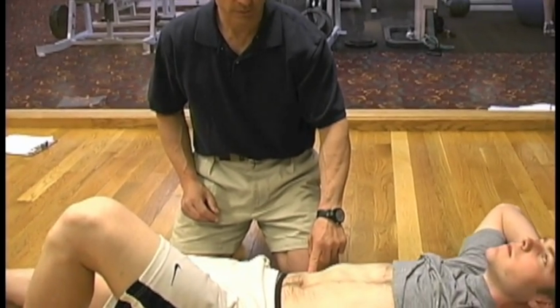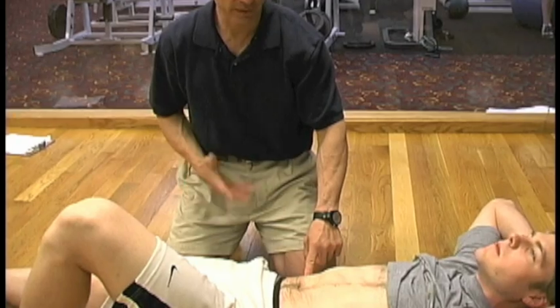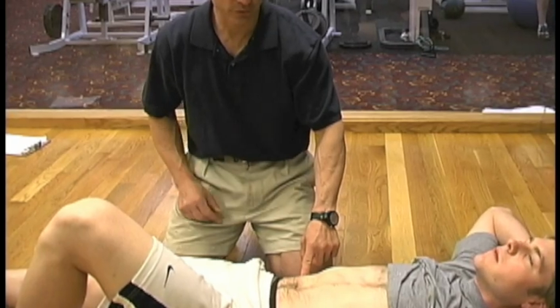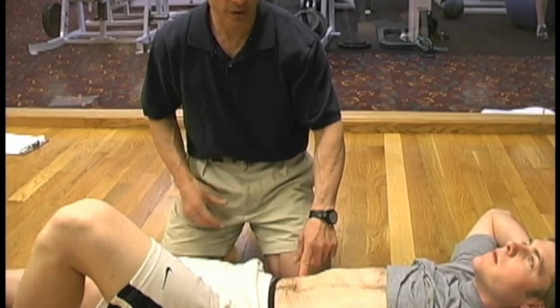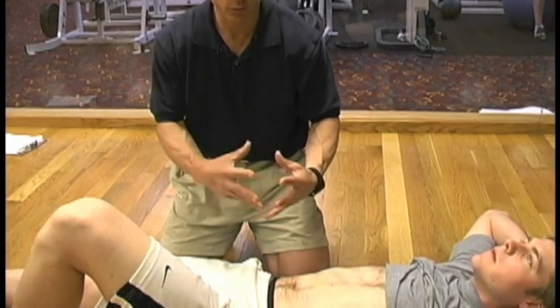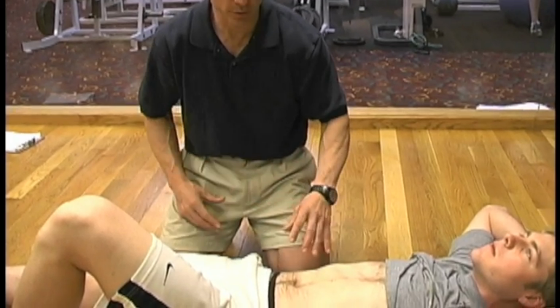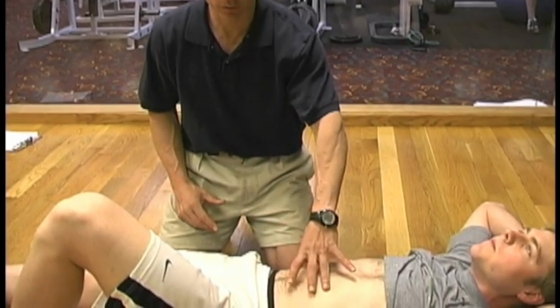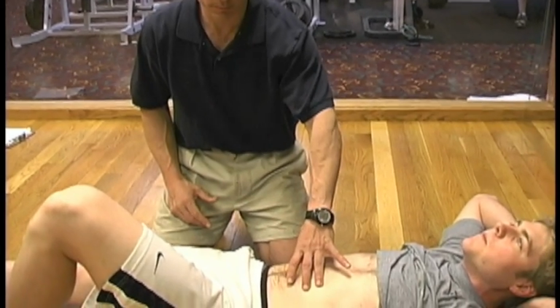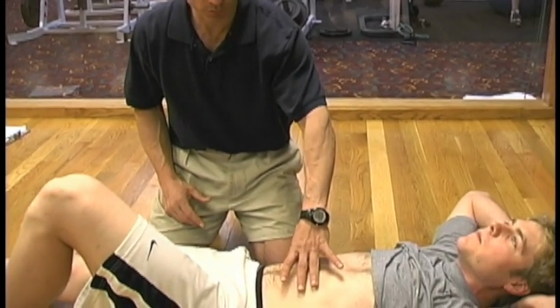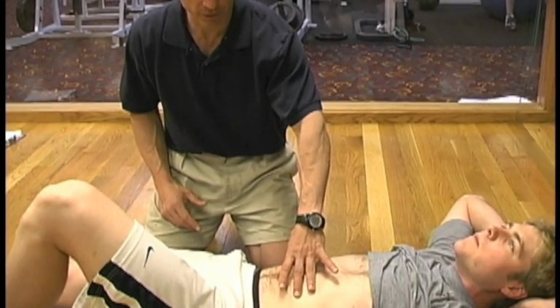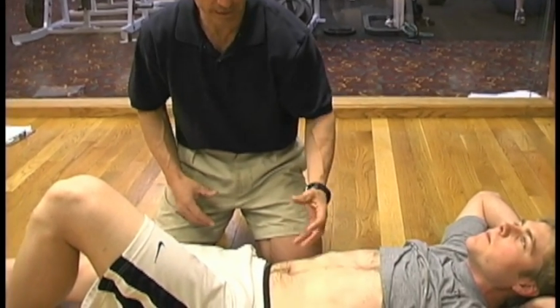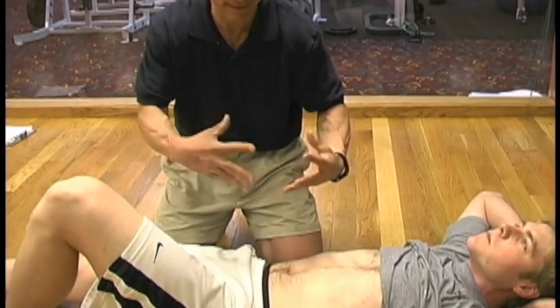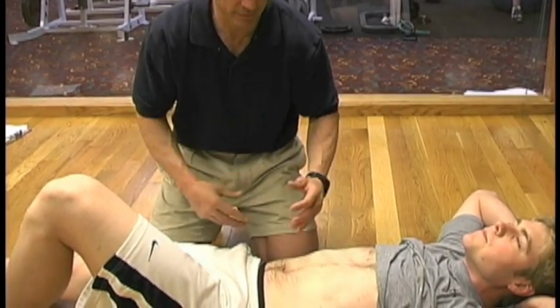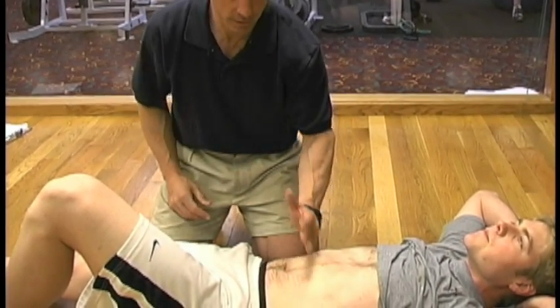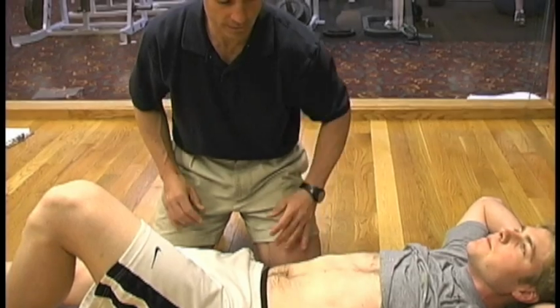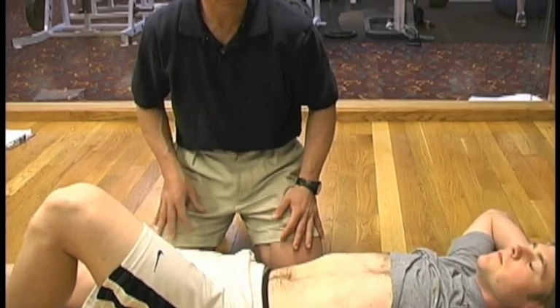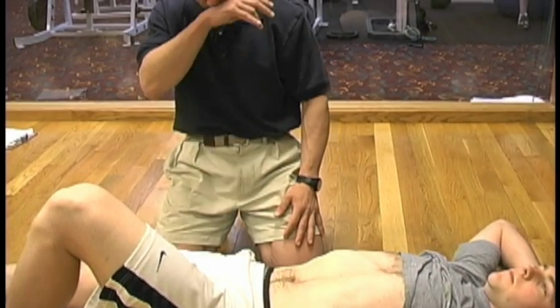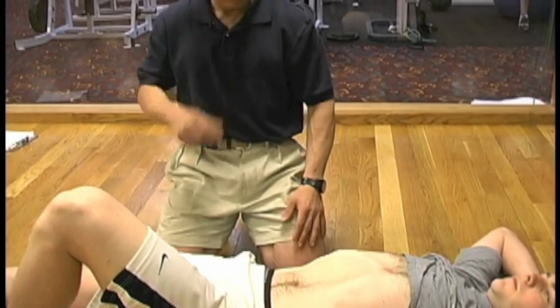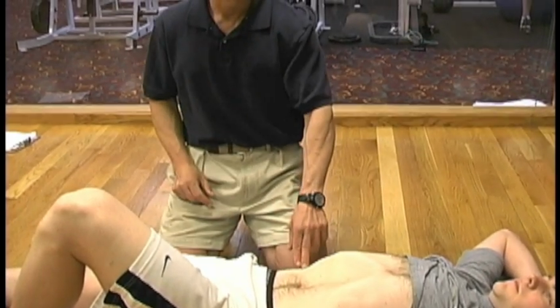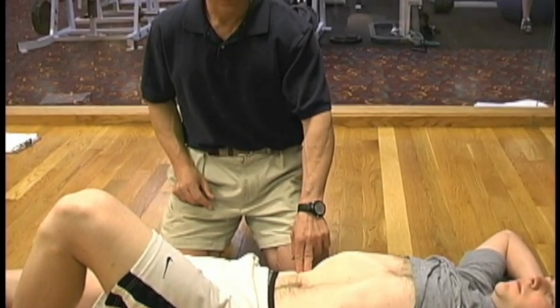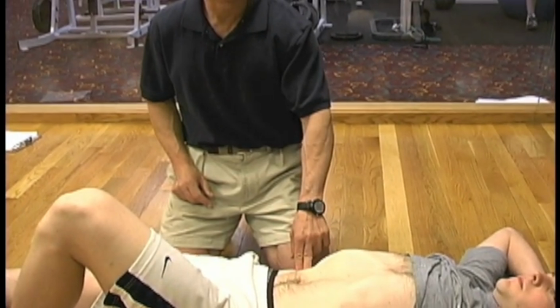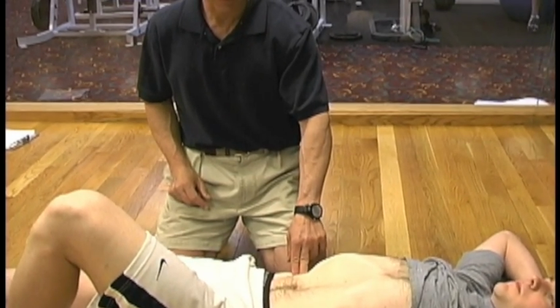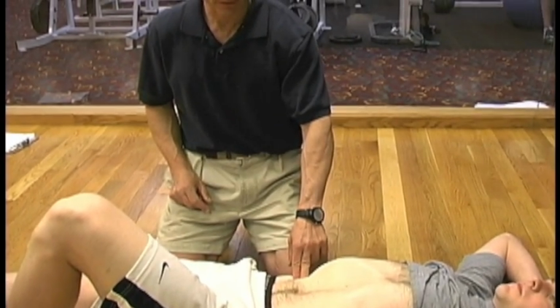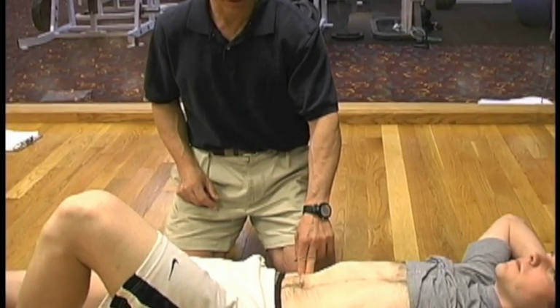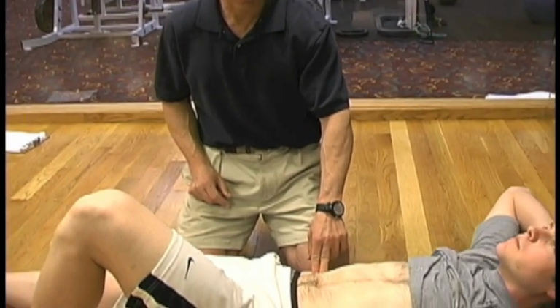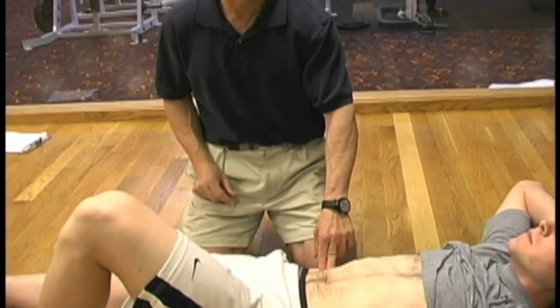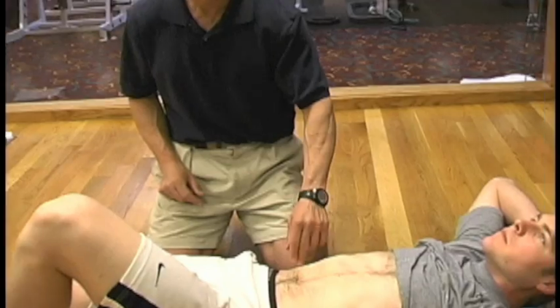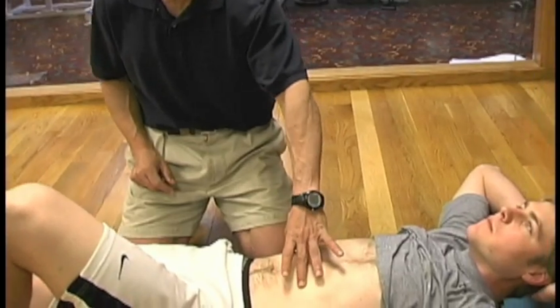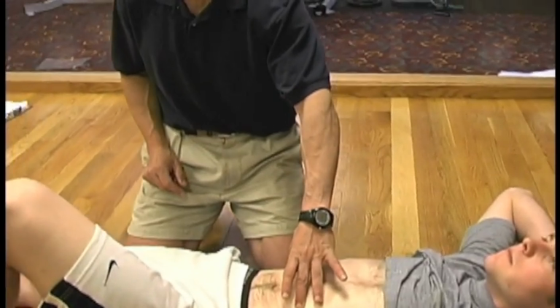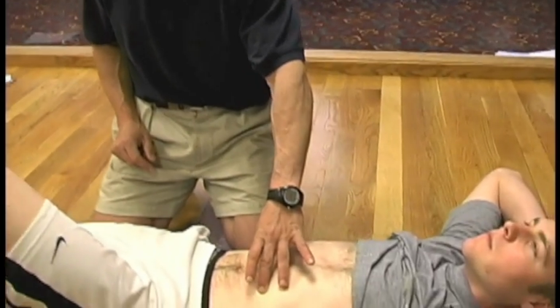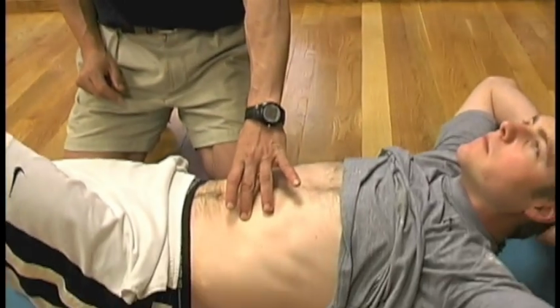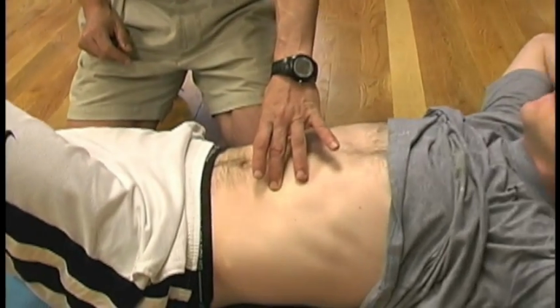To an extent, that's what you're trying to create with stability — multiple muscles firing — is stiffness. Stiffness is not a bad thing; sometimes you hear you don't want a stiff spine. Actually, with unstable segments, you want a very stiff spine.